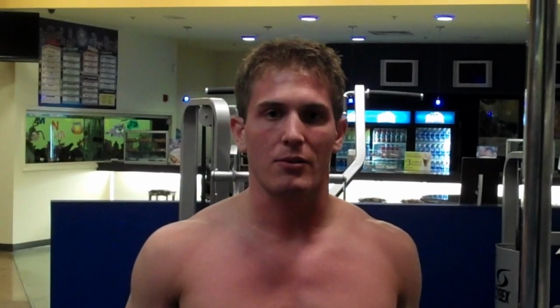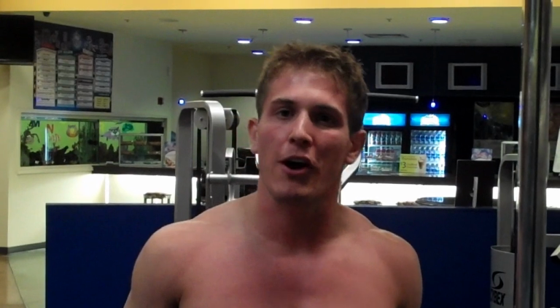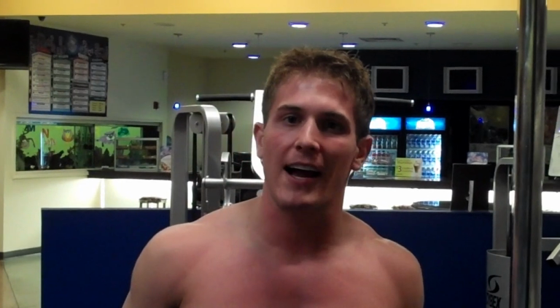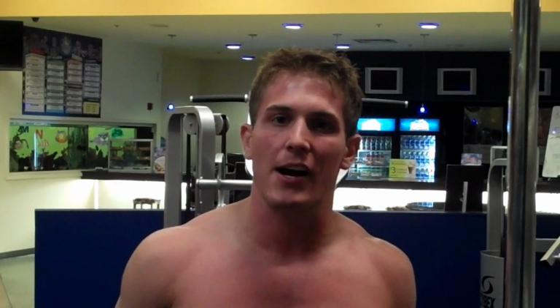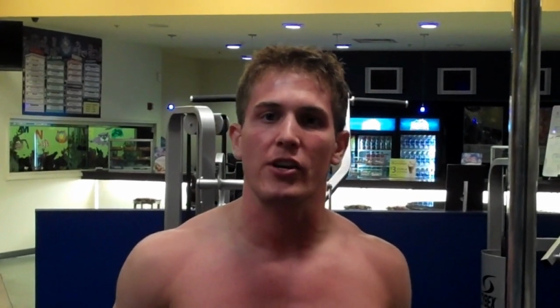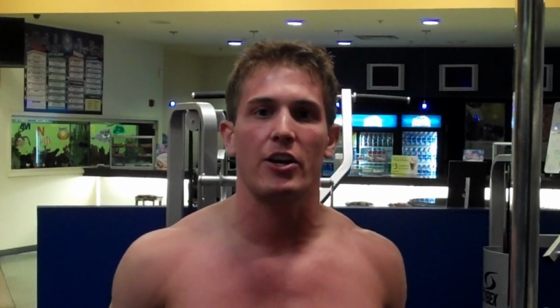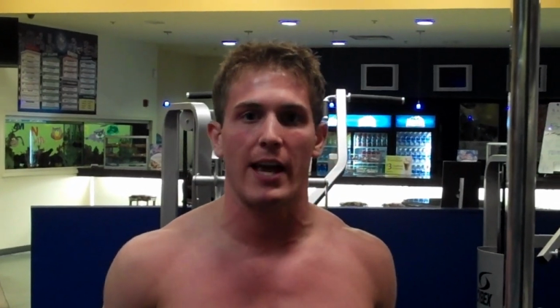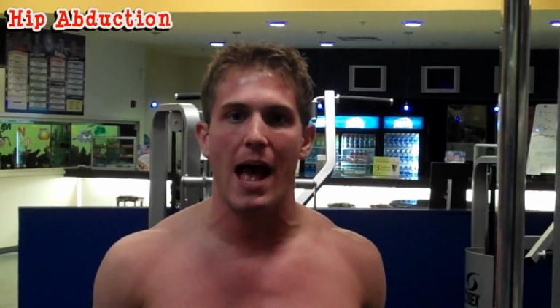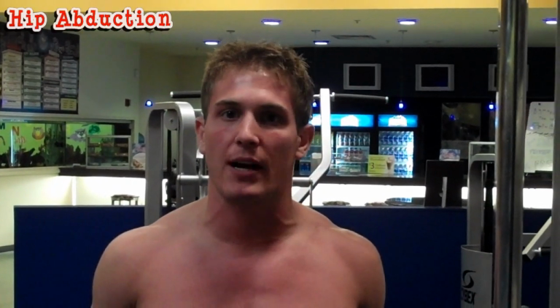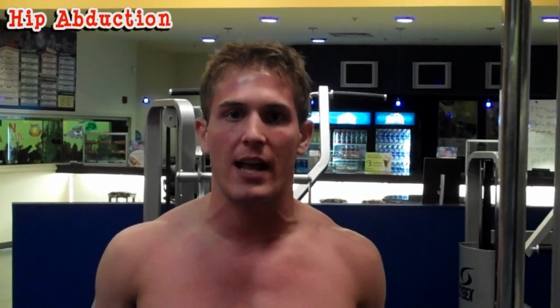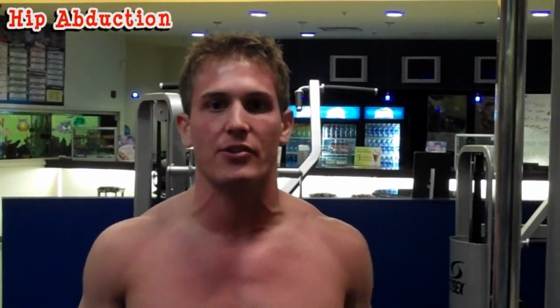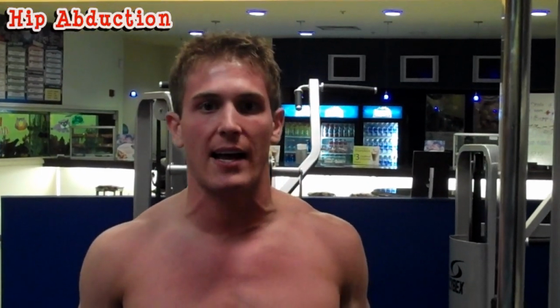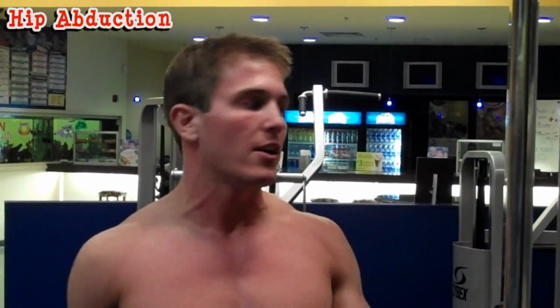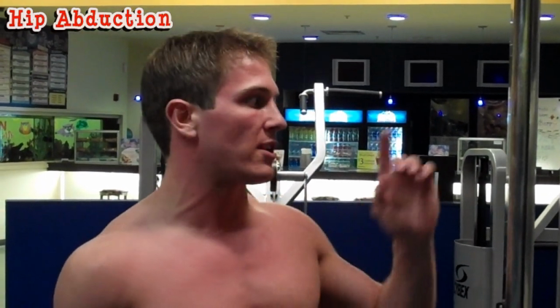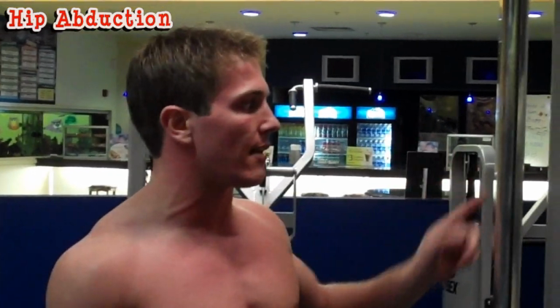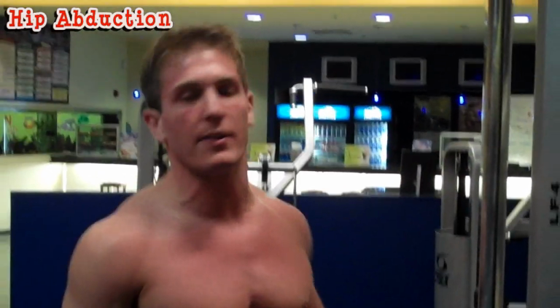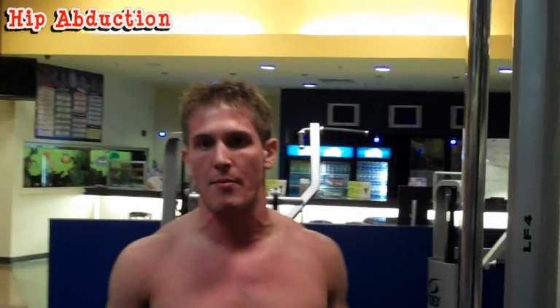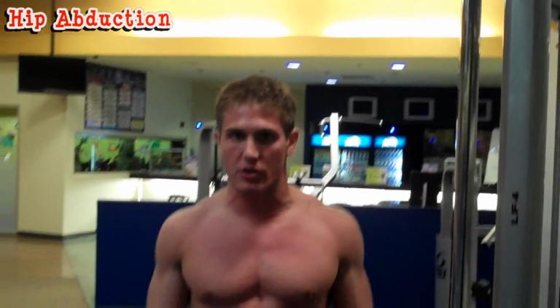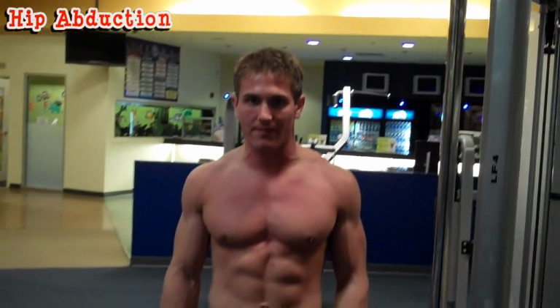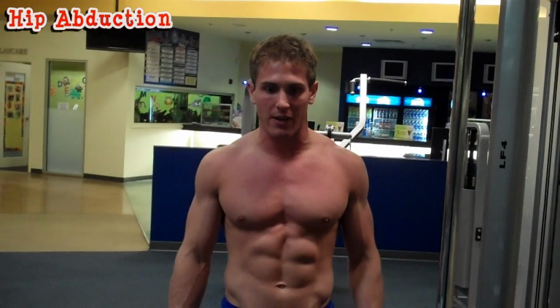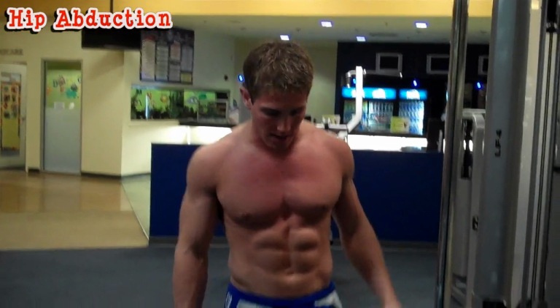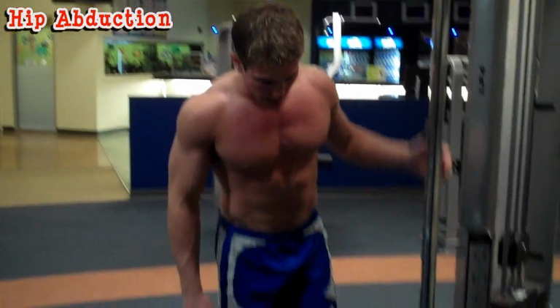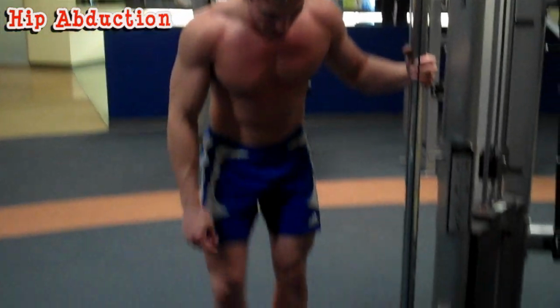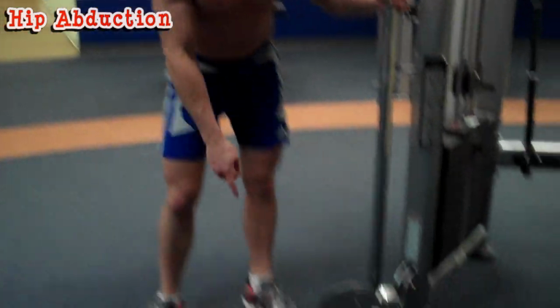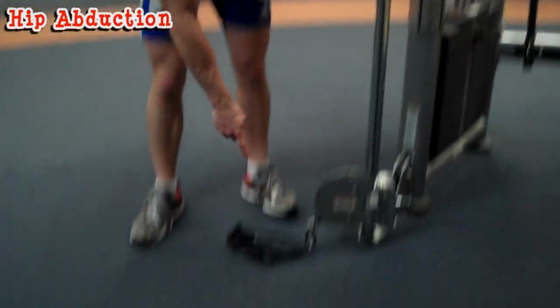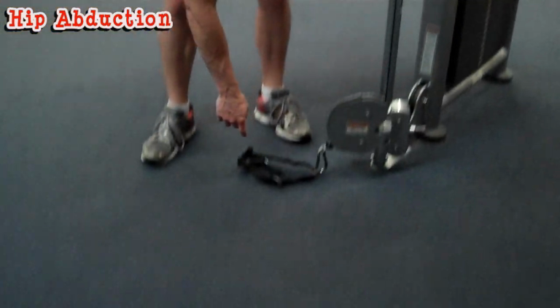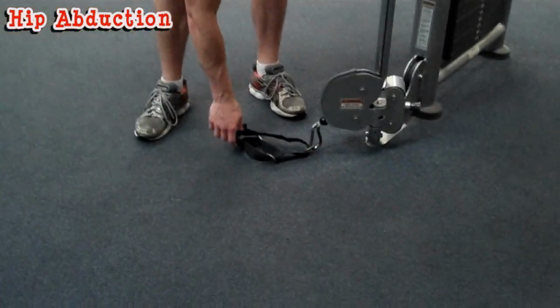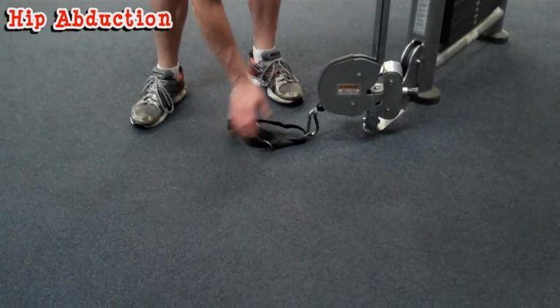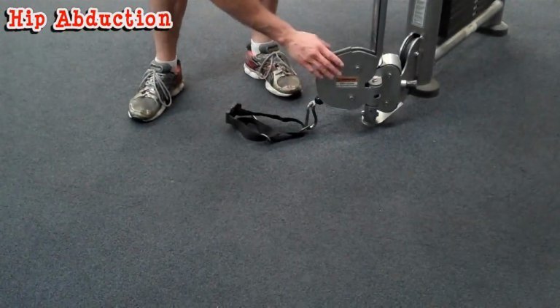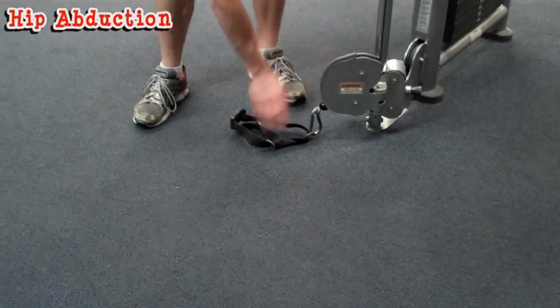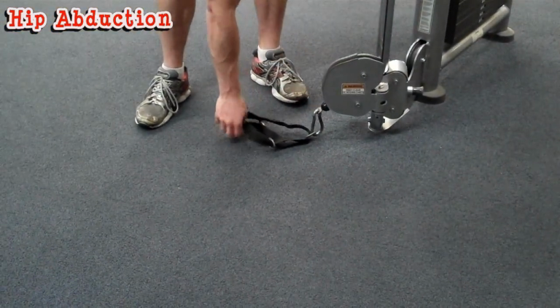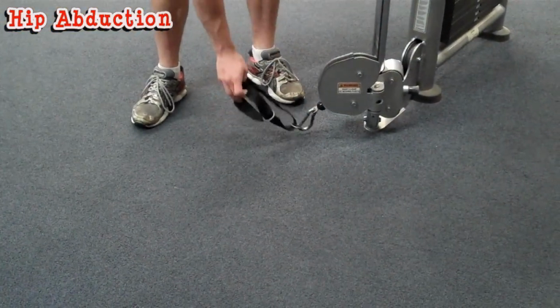What's going on guys? I'm going to show you how to do a hip abduction exercise using the Life Fitness Cable Machine. What you're going to do is get a harness for your foot and put the pulley all the way down.